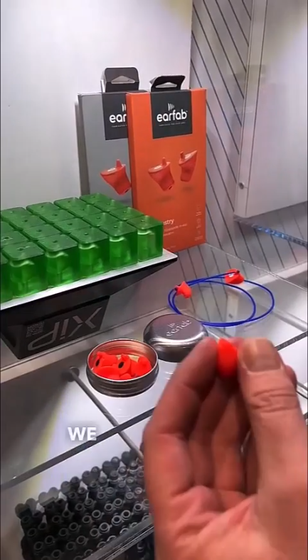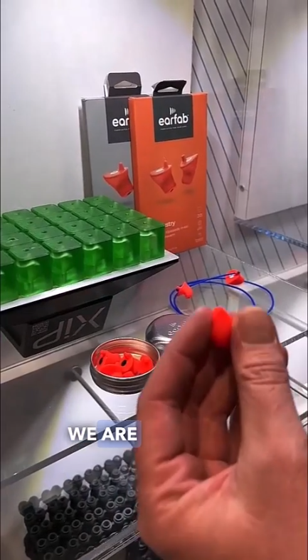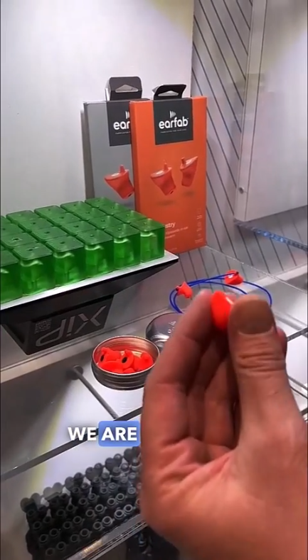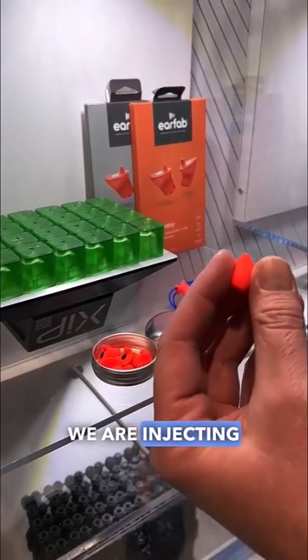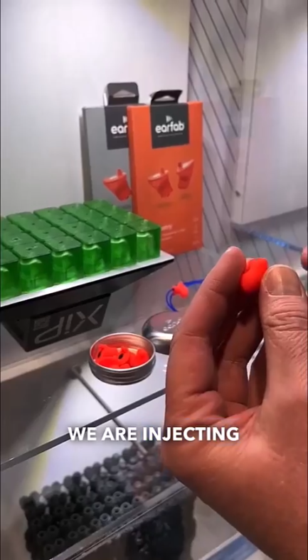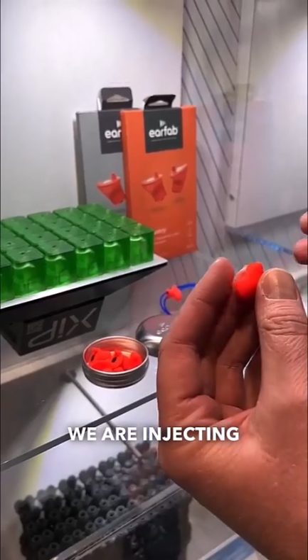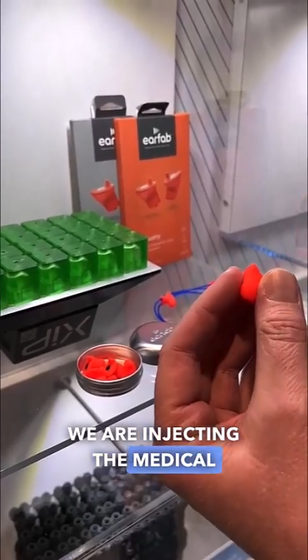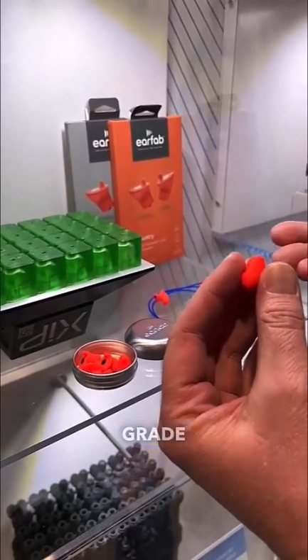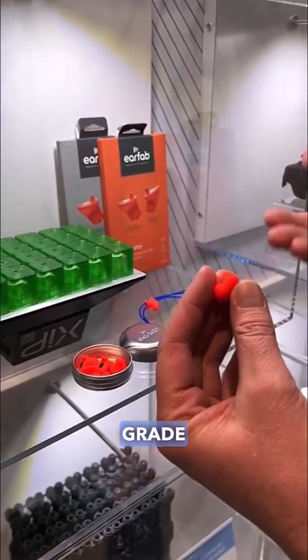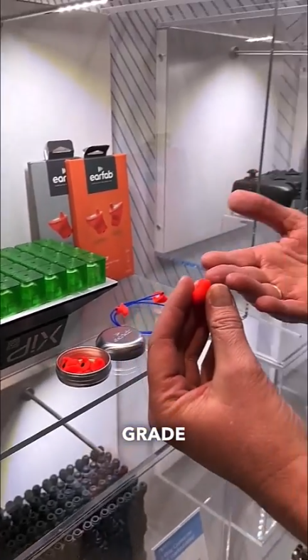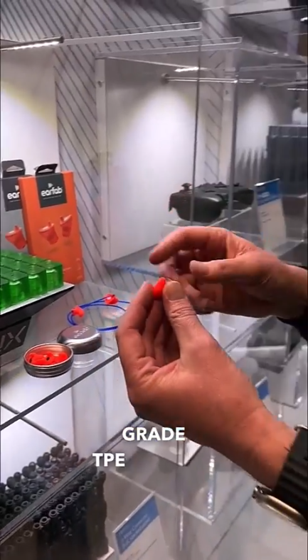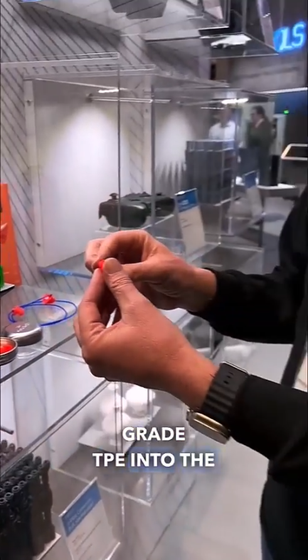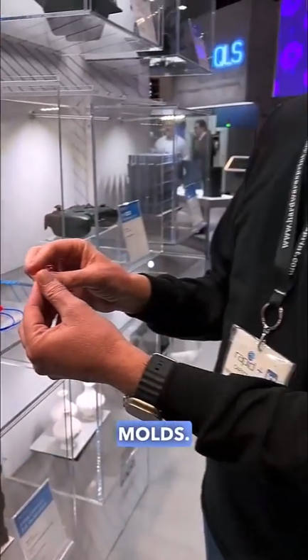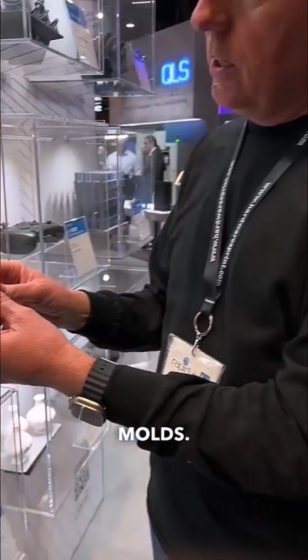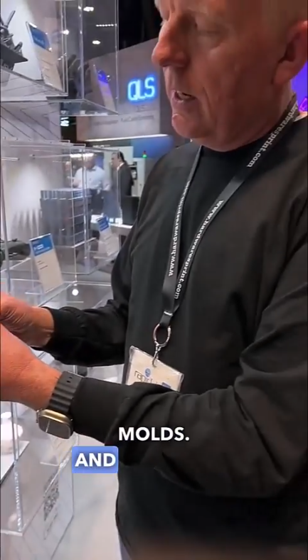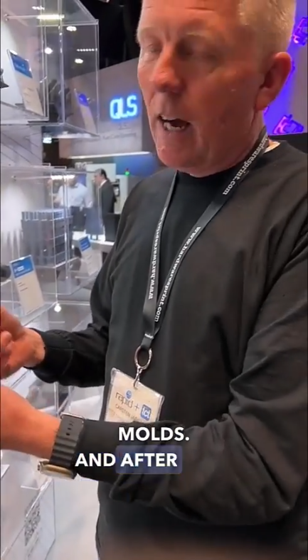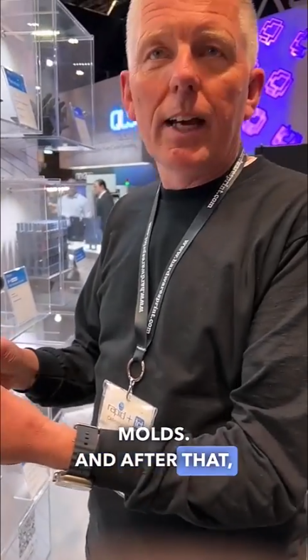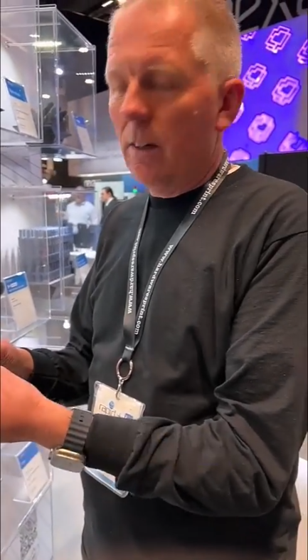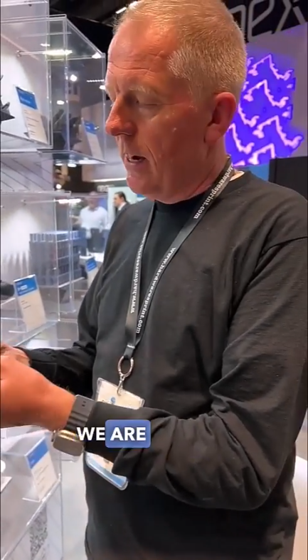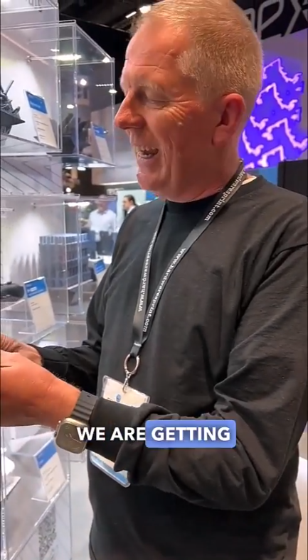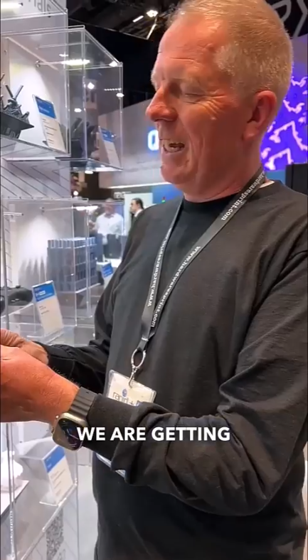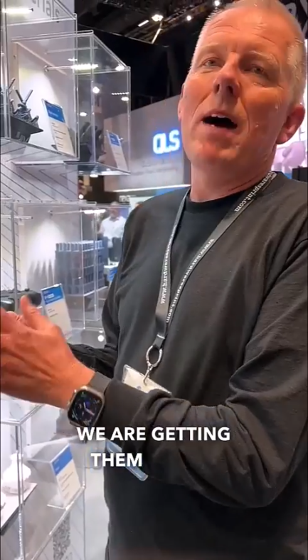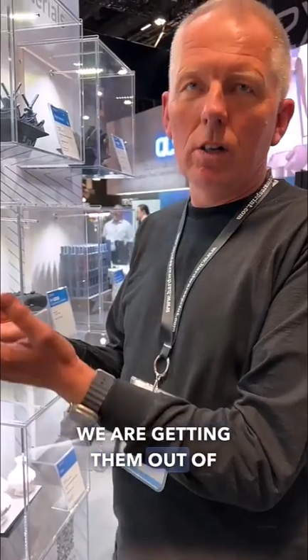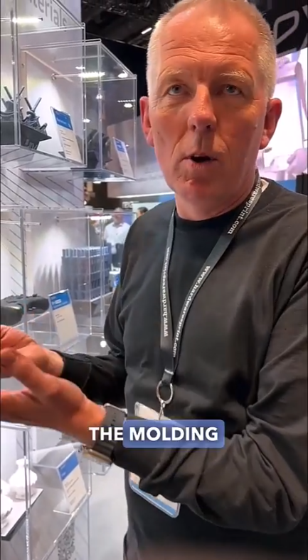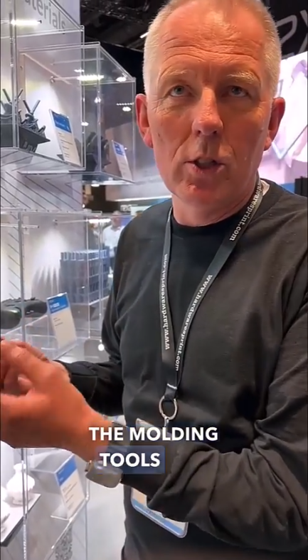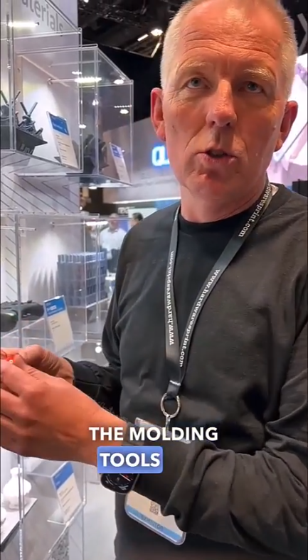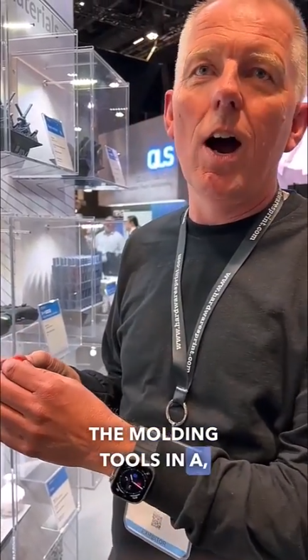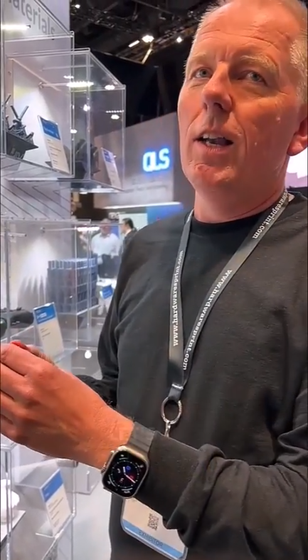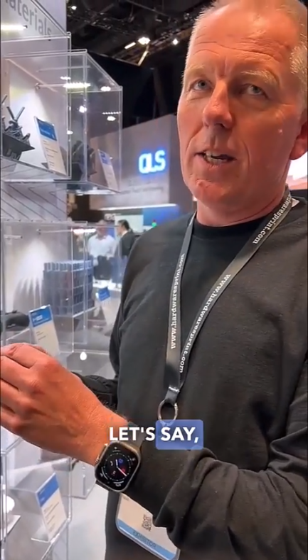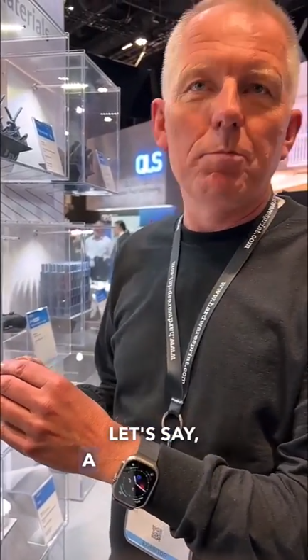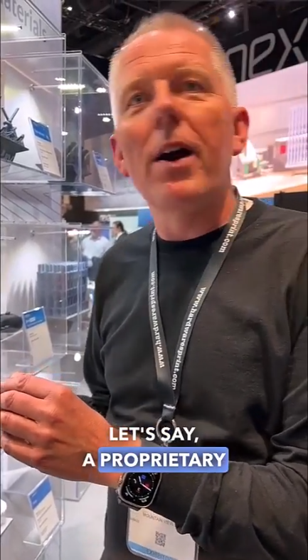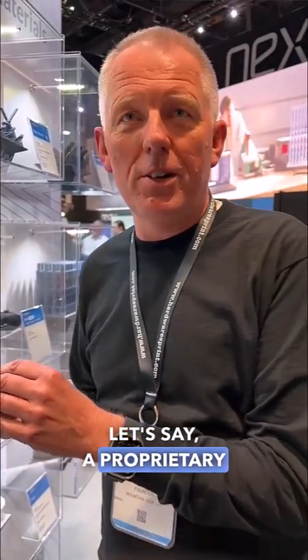We are injecting the medical grade material into the molds. And after that, we are getting them out of the molding tools in, let's say, a proprietary way.